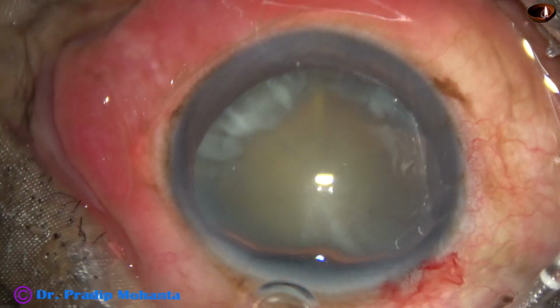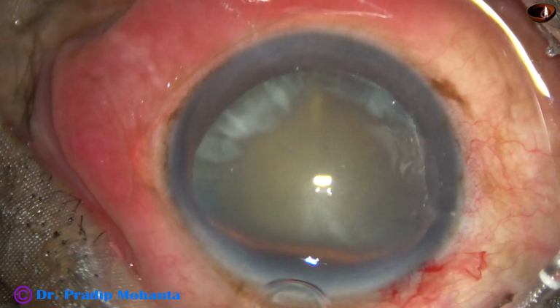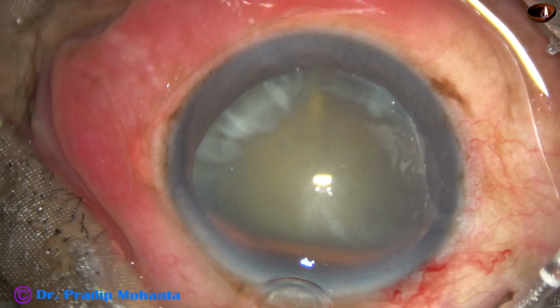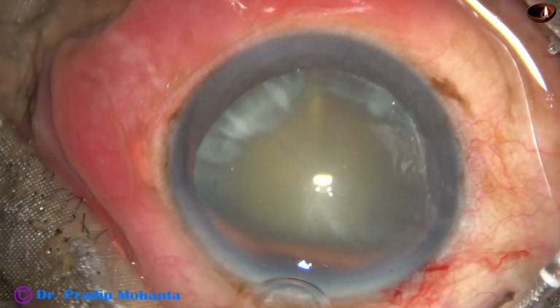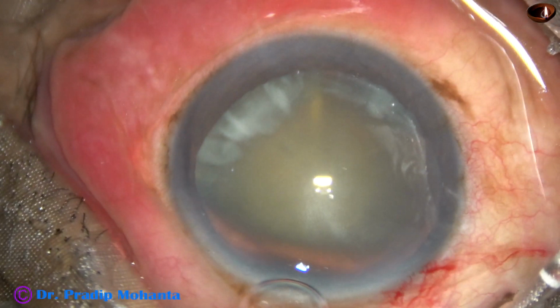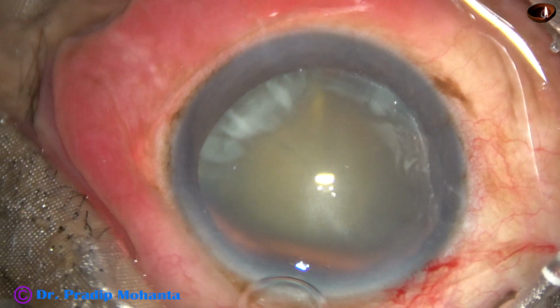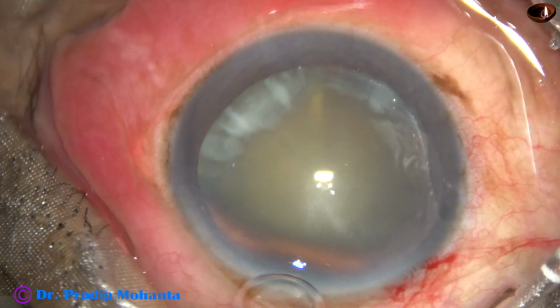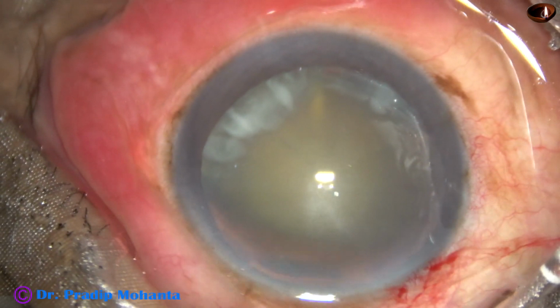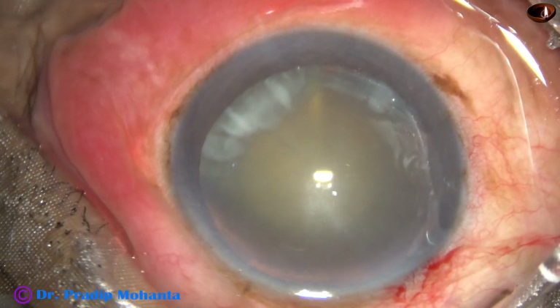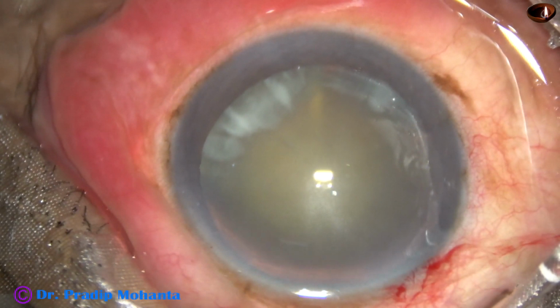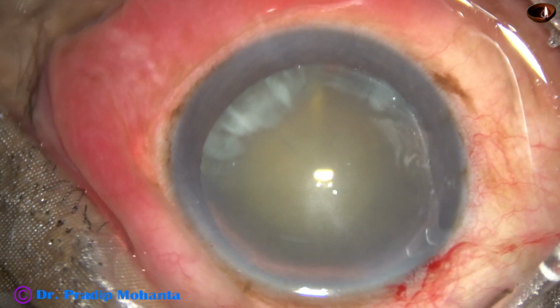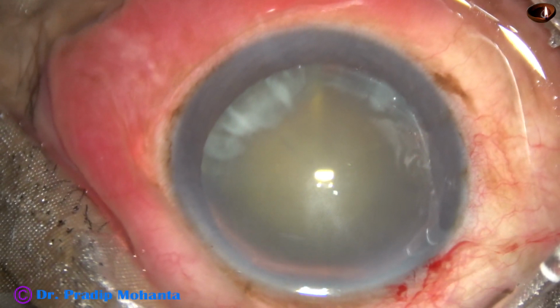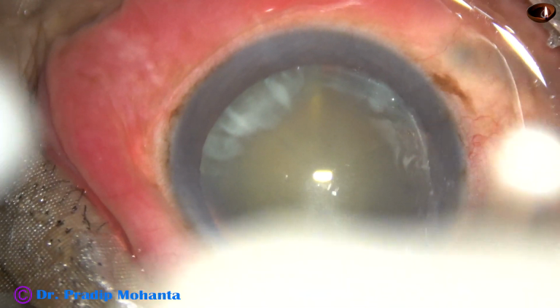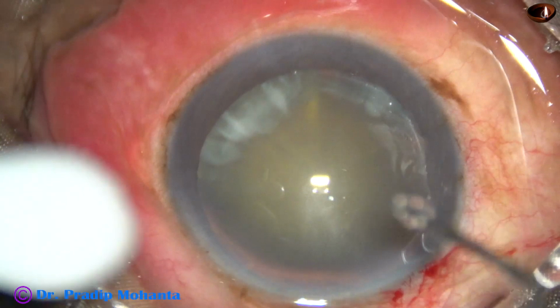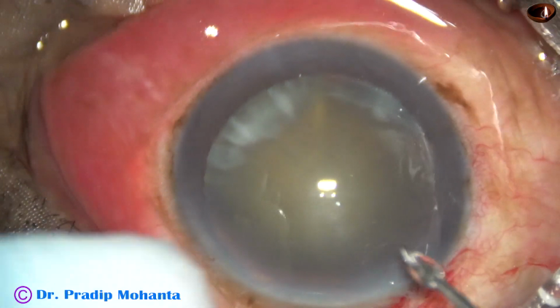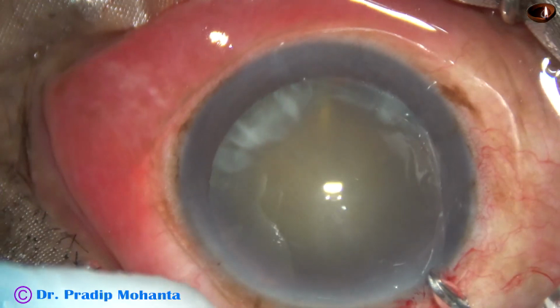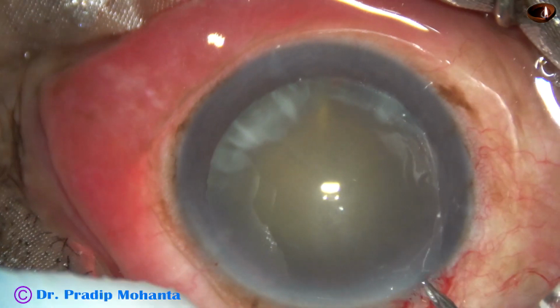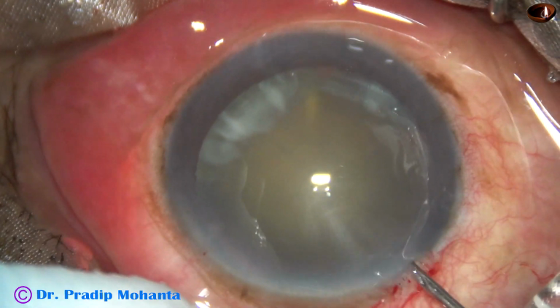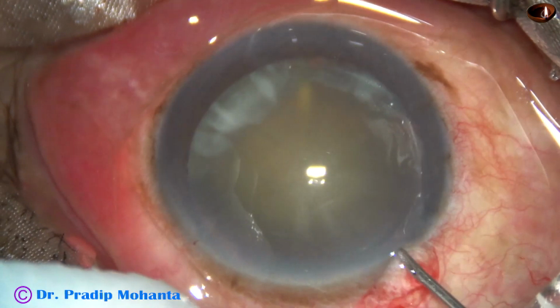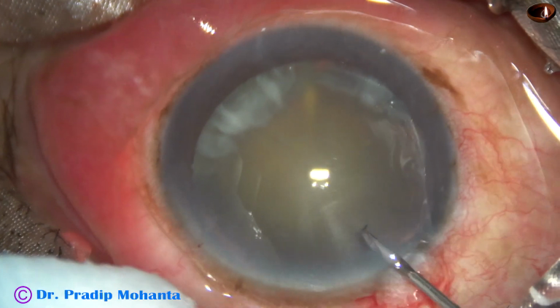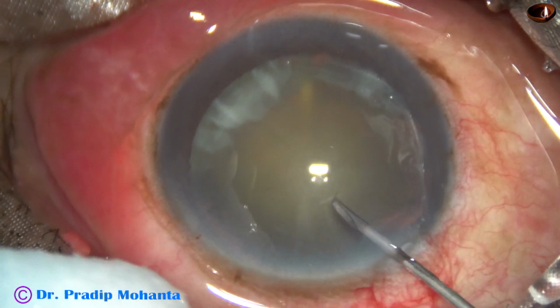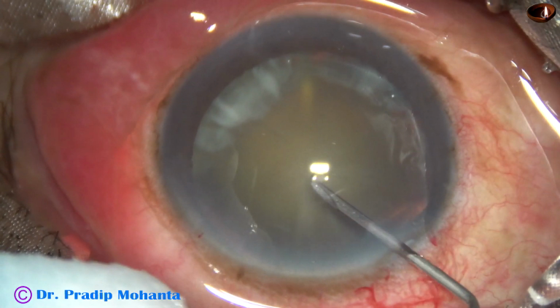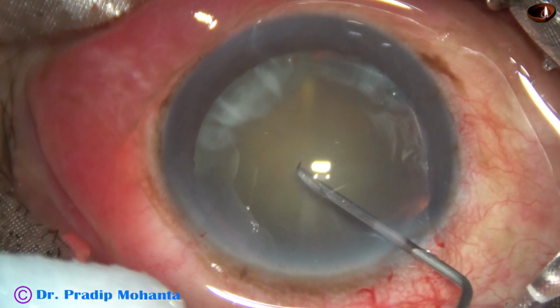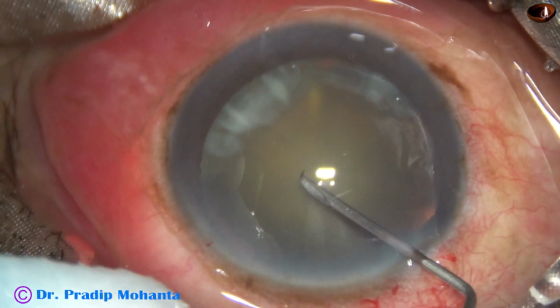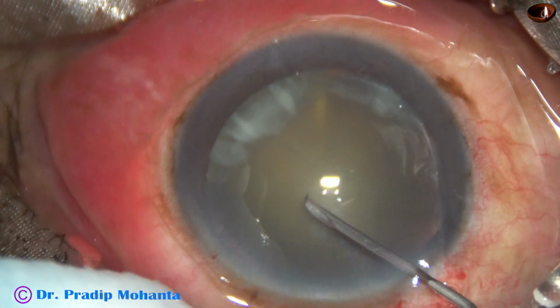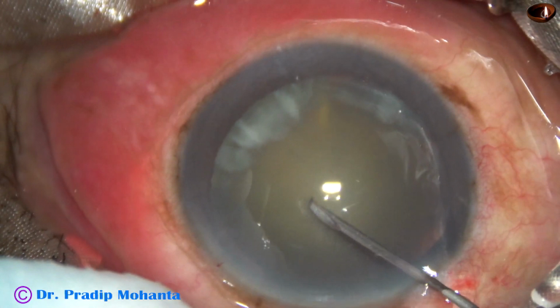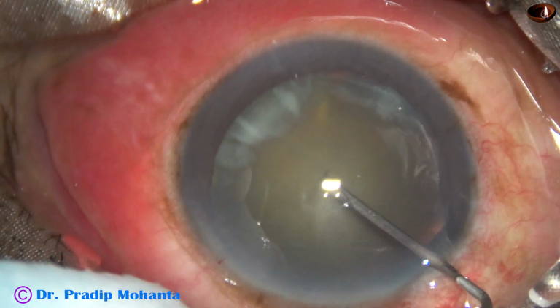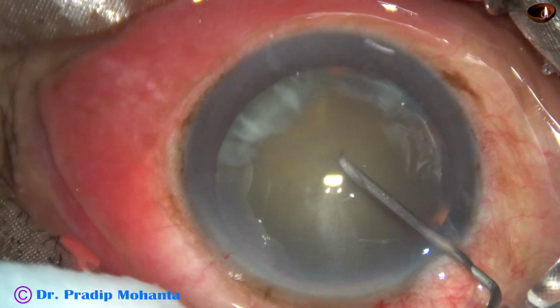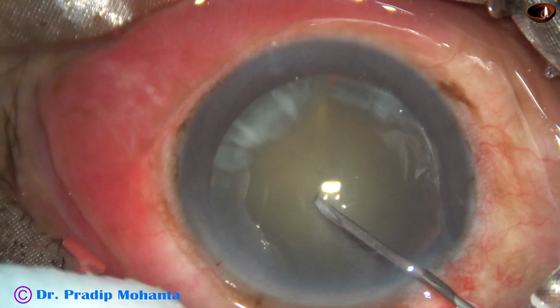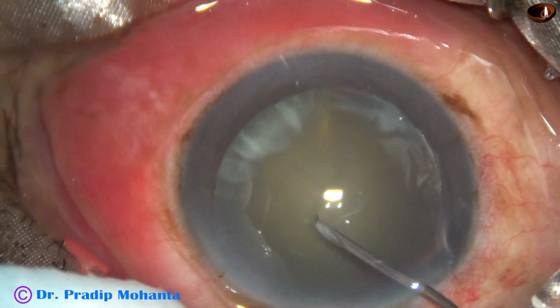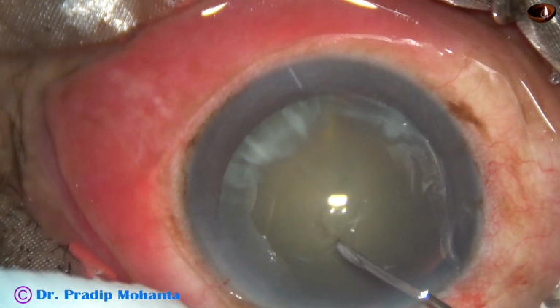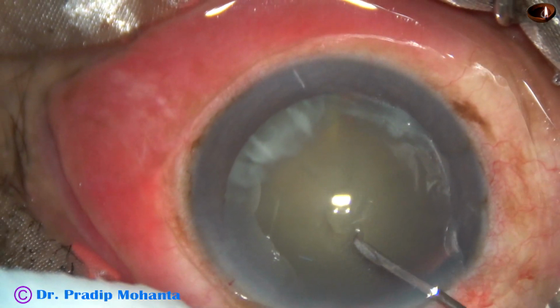This is the side port. In this case I have made only one side port, which is about 3 o'clock hours away from the main incision.